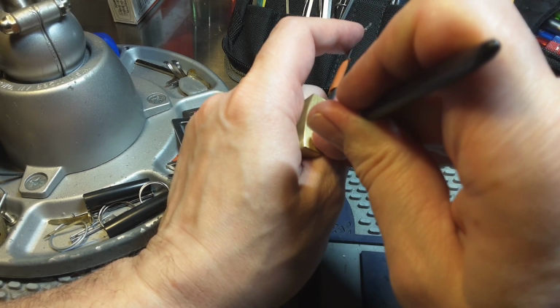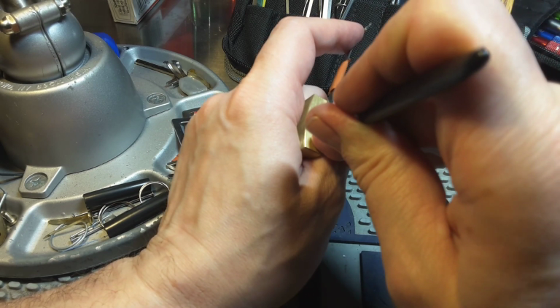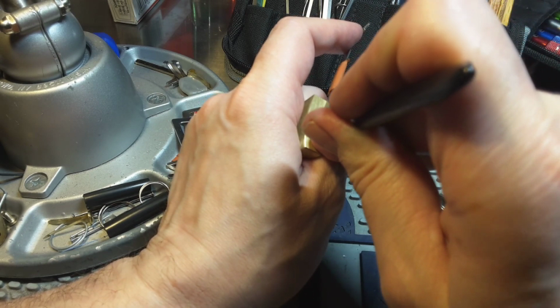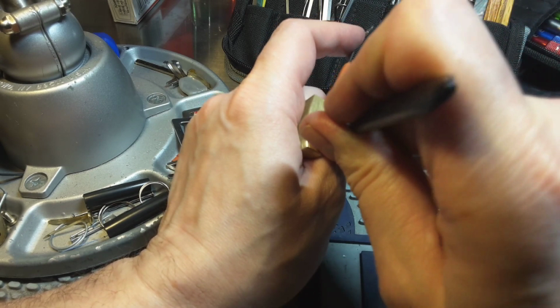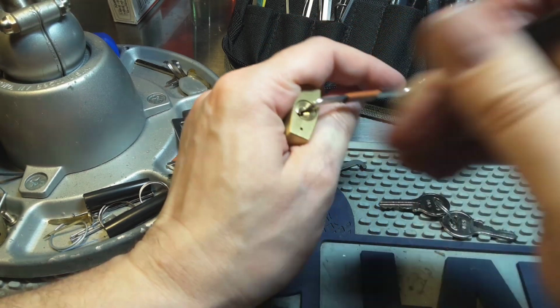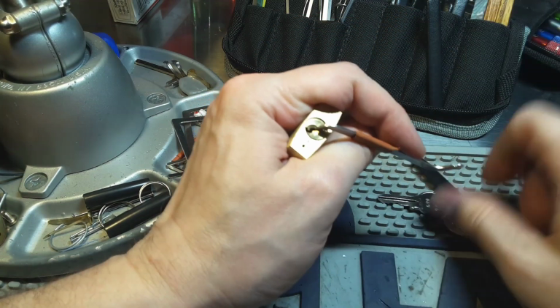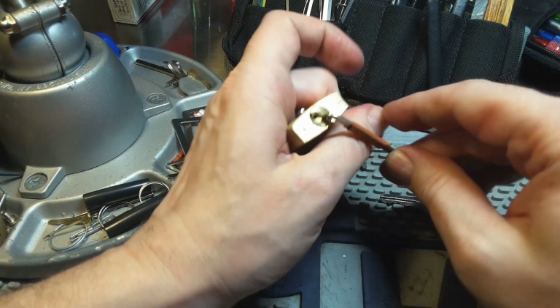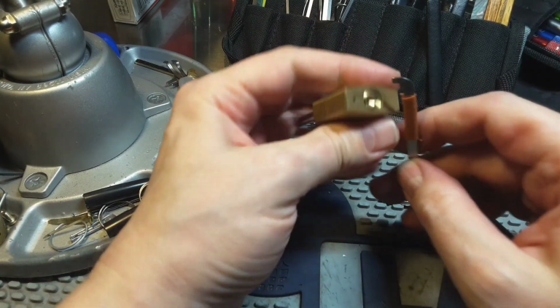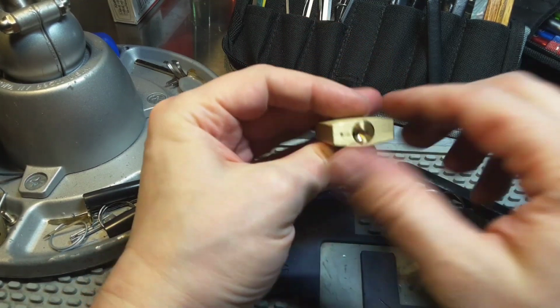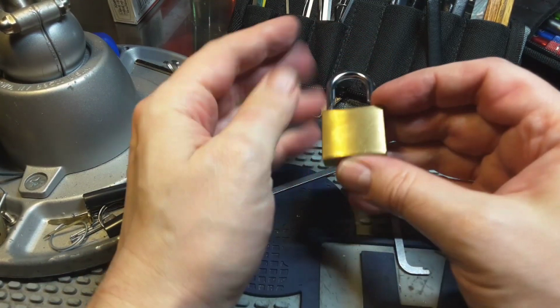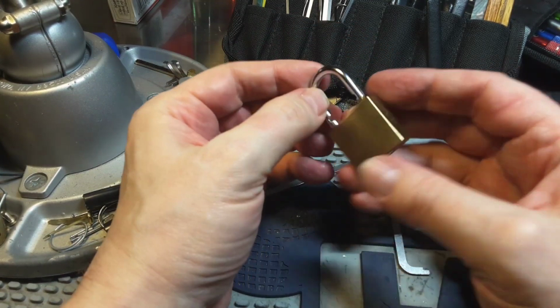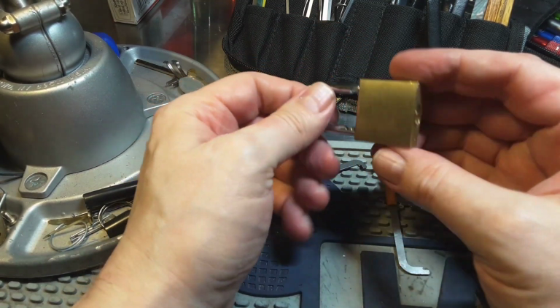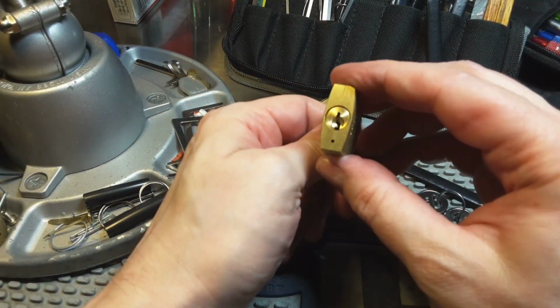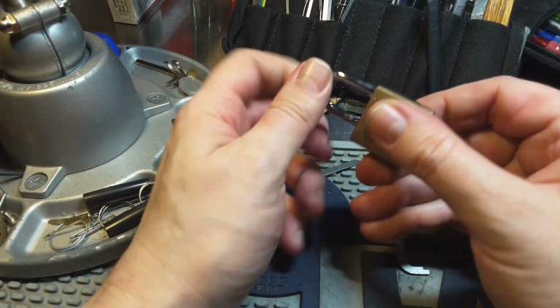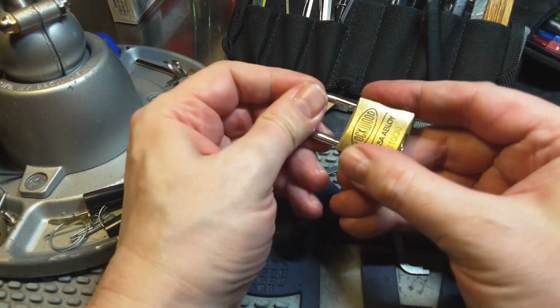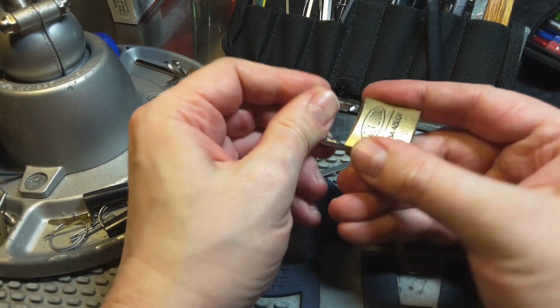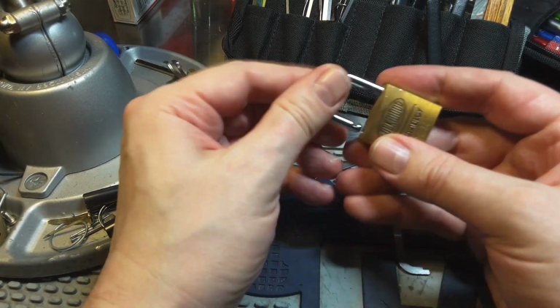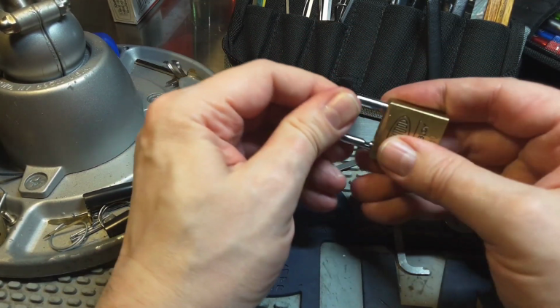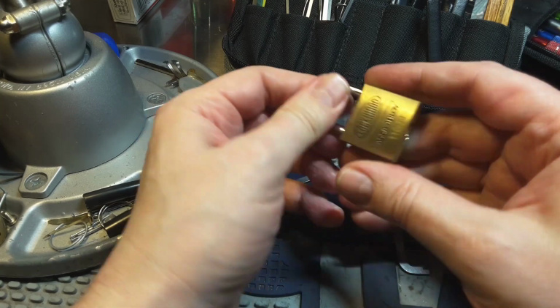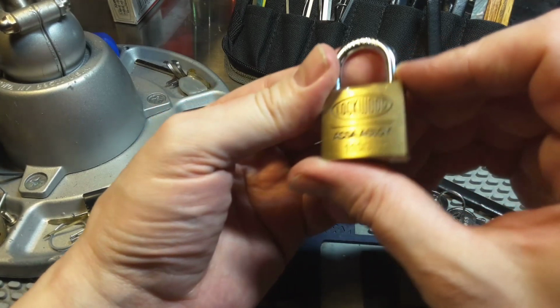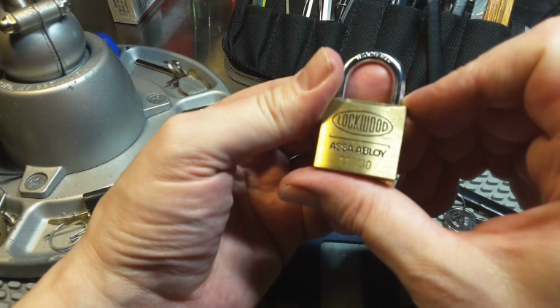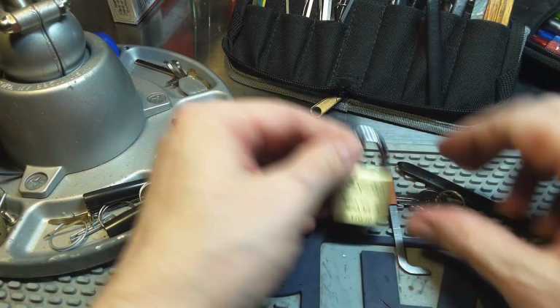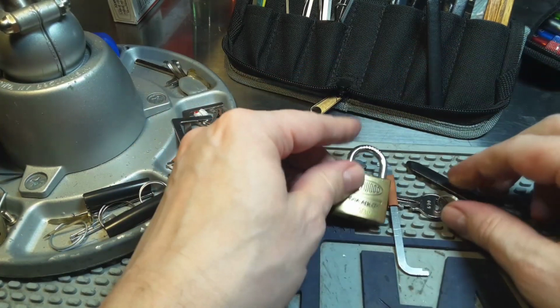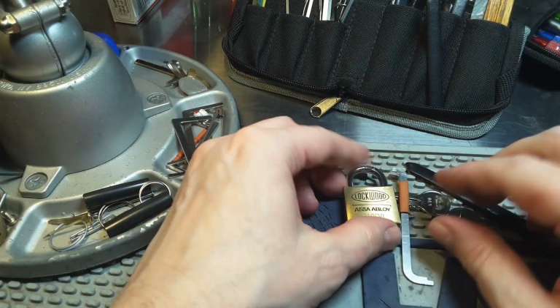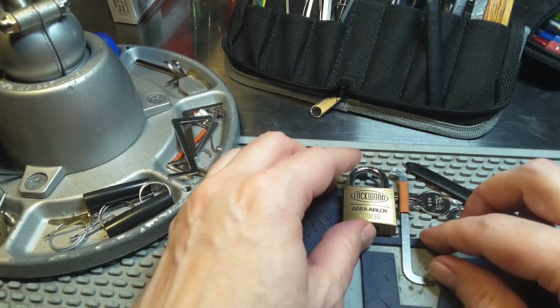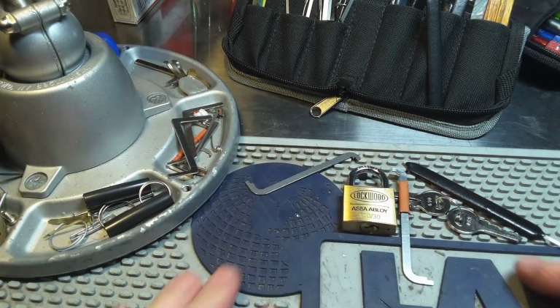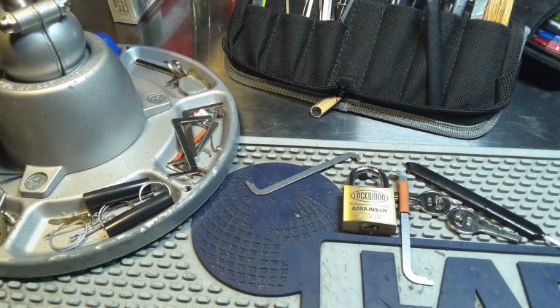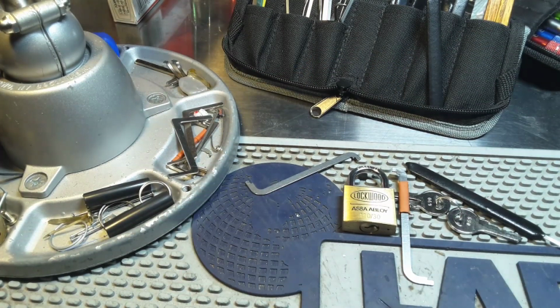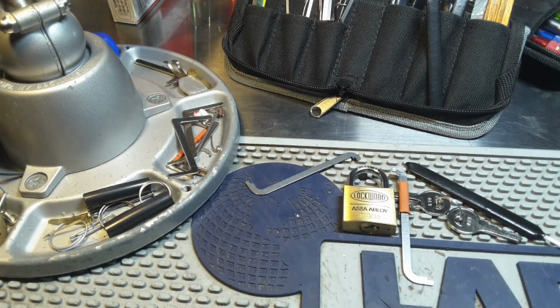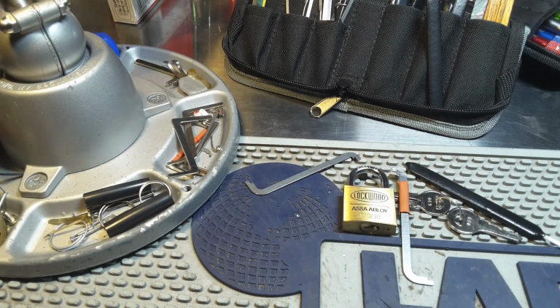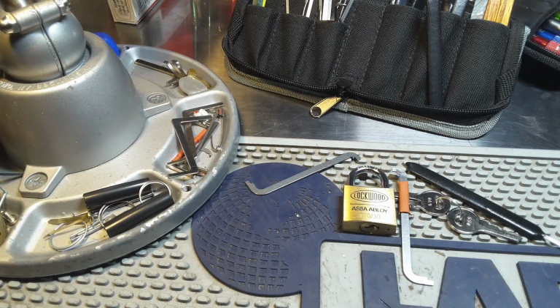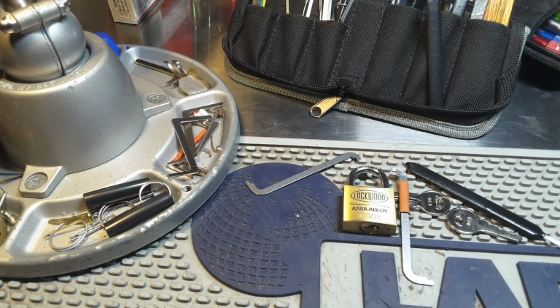There's counter rotation on one. And it's open. So this has a spool in it. It's a very nice little lock. Thank you for watching, have a nice day, and bye.